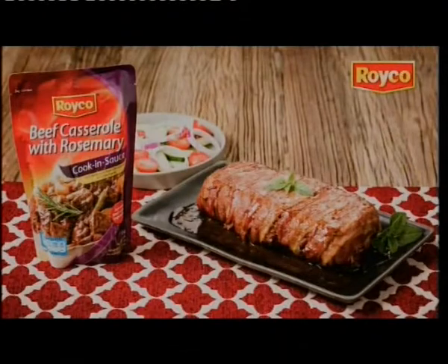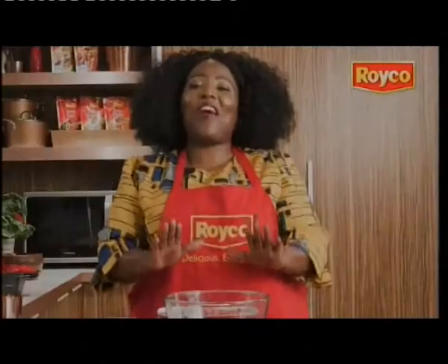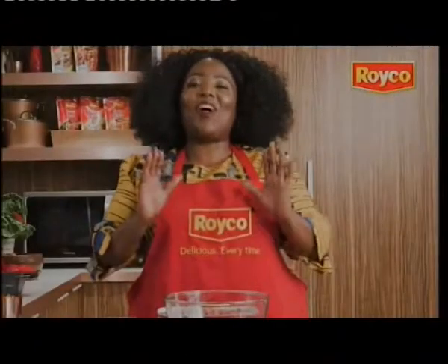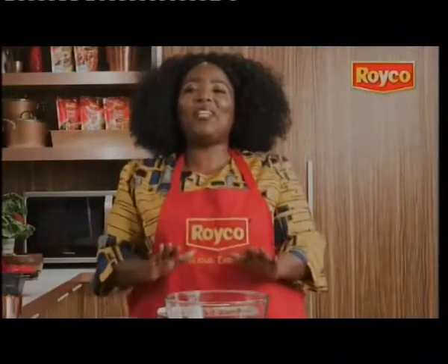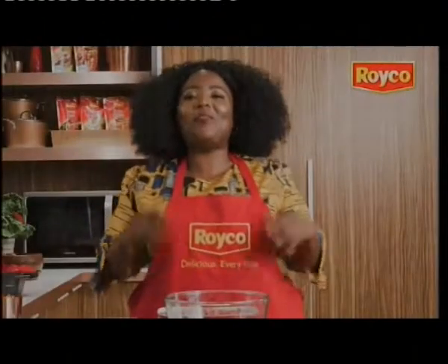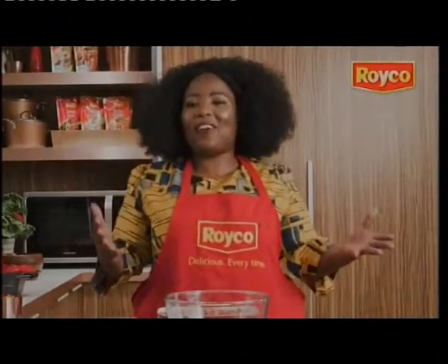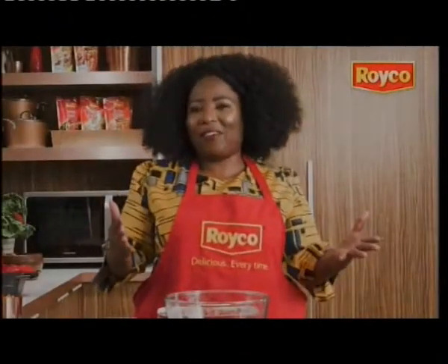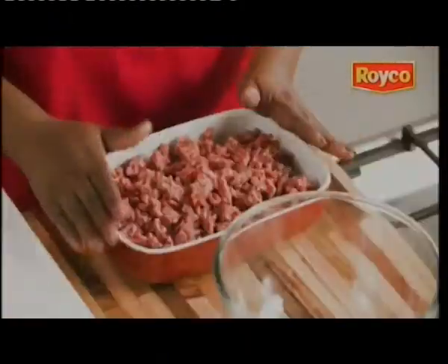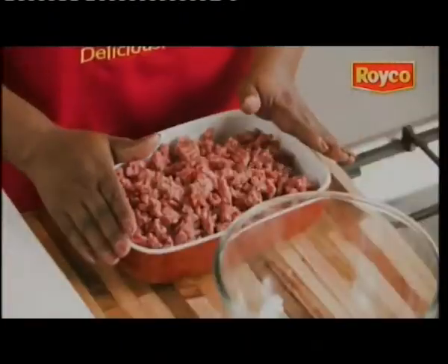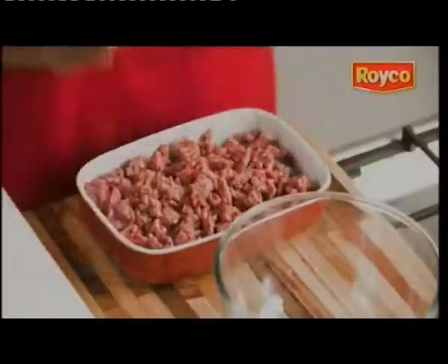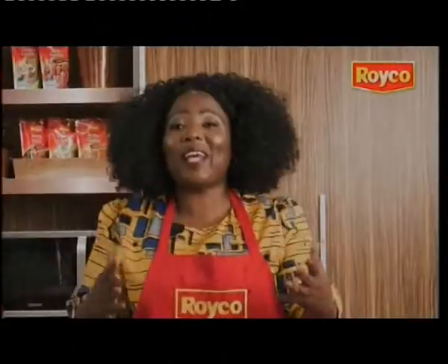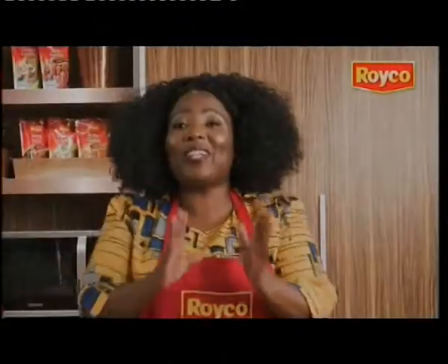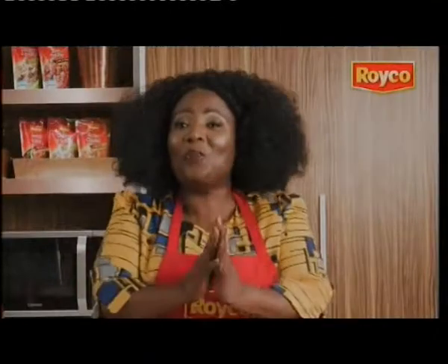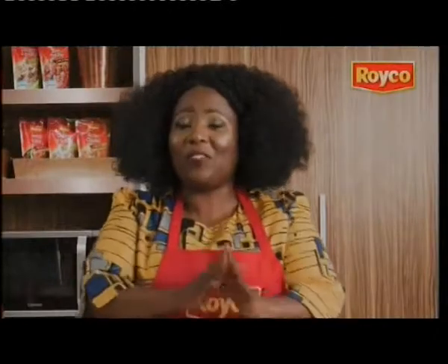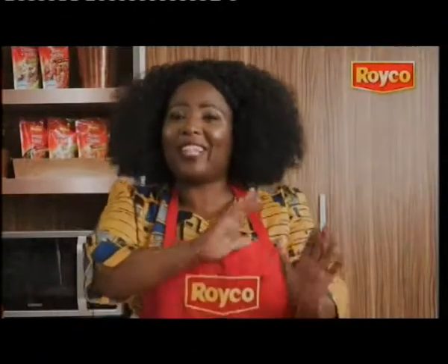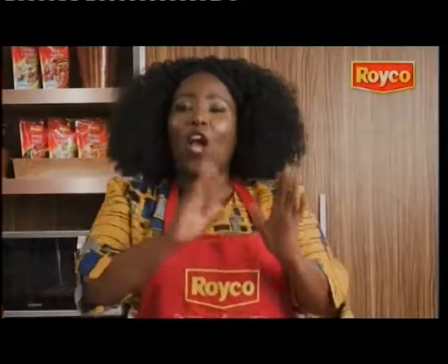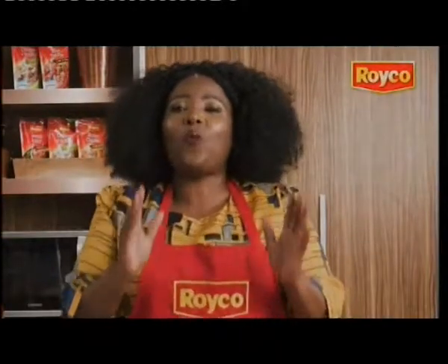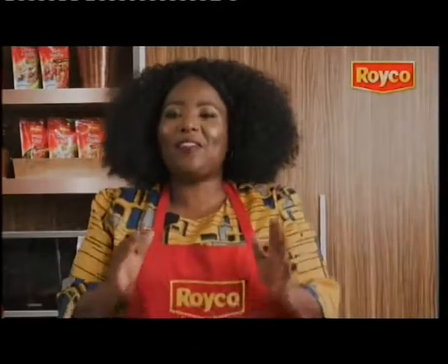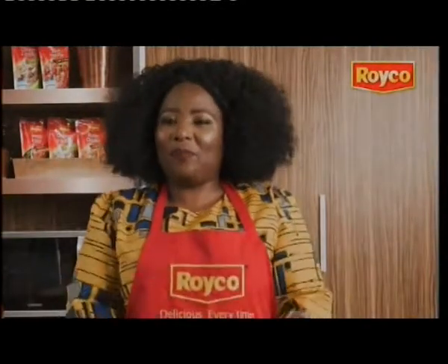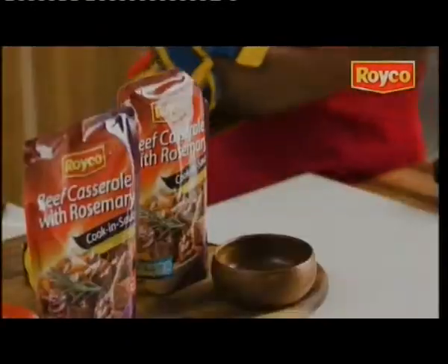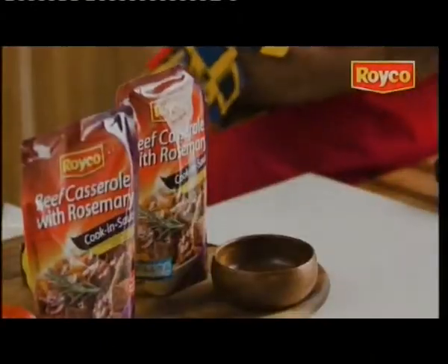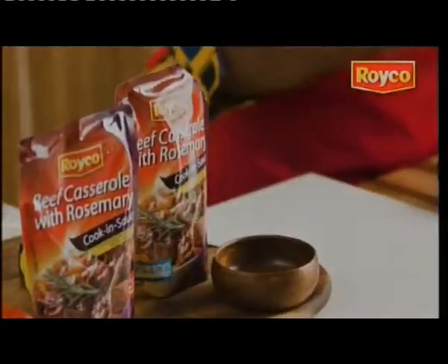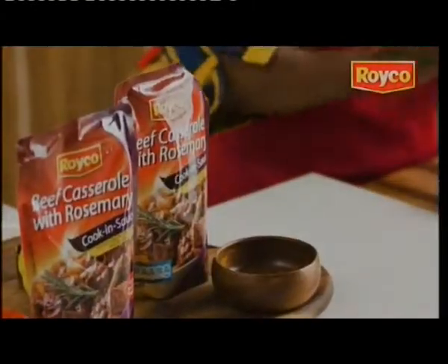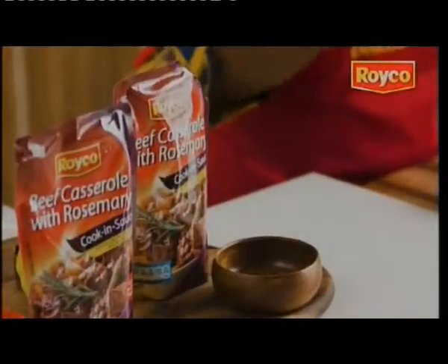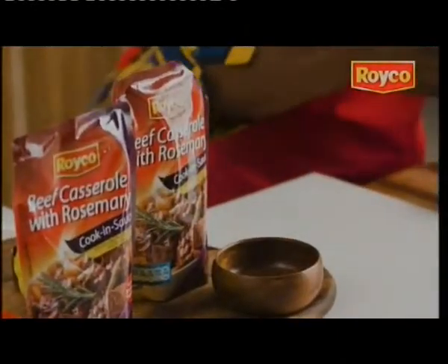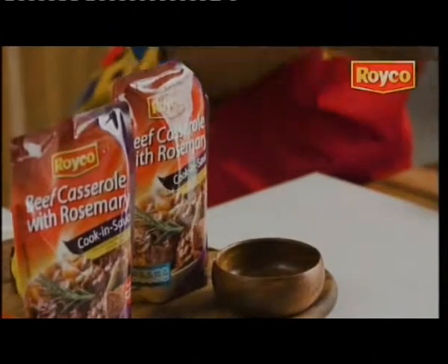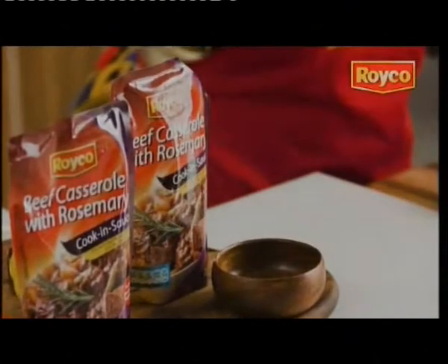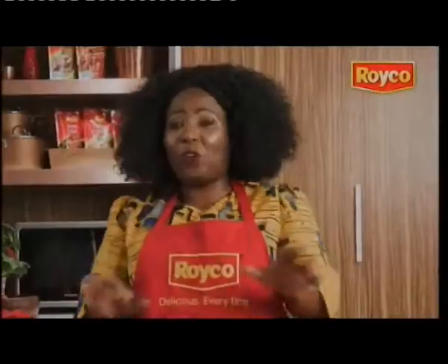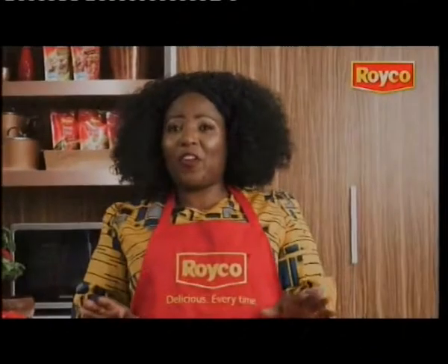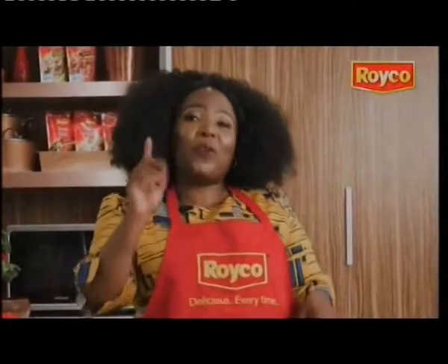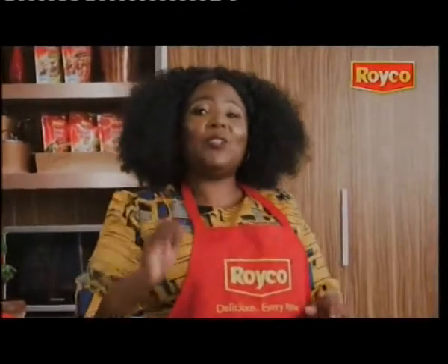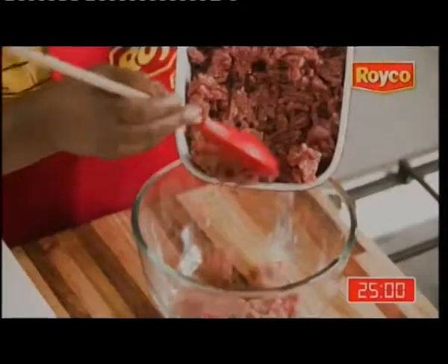Meatloaf has always been one of my favorites. Who knew that you can do meatloaf in just 25 minutes? And with Royco beef casserole with rosemary, you can do that.